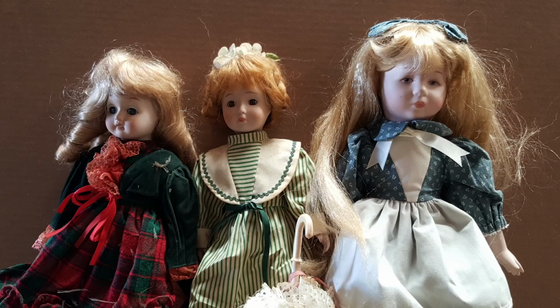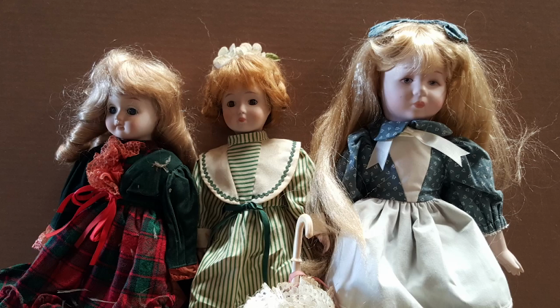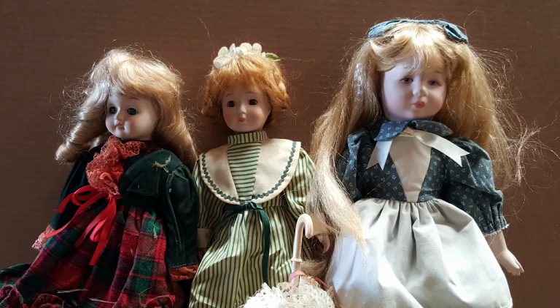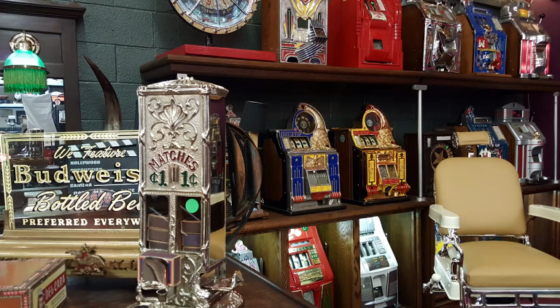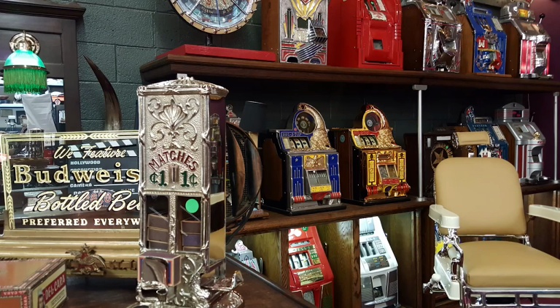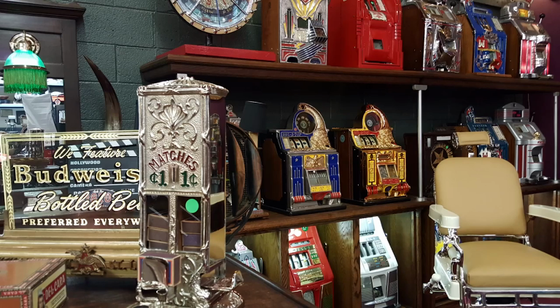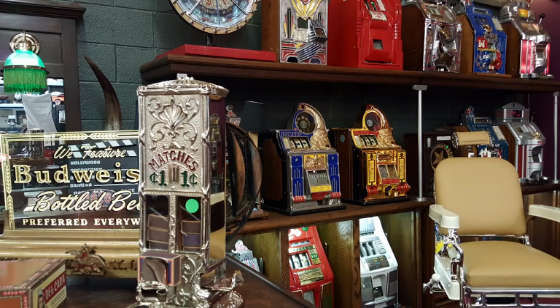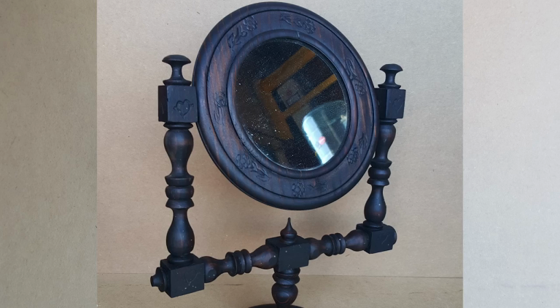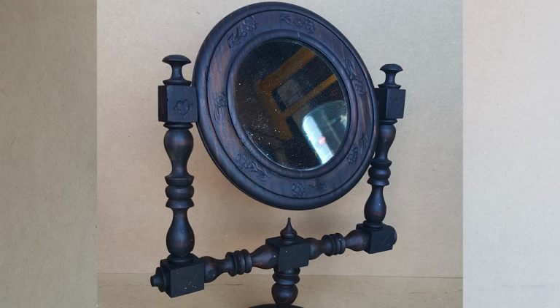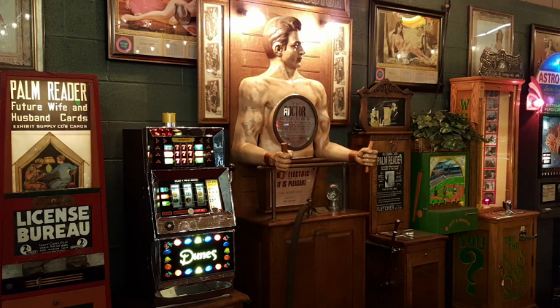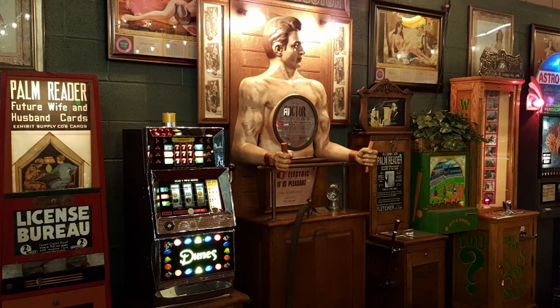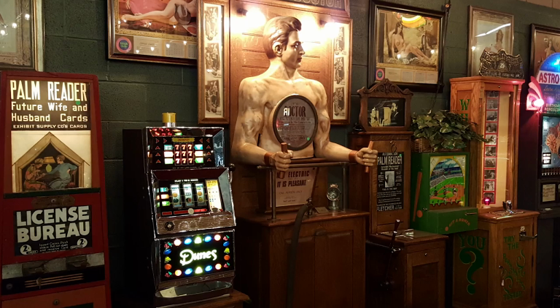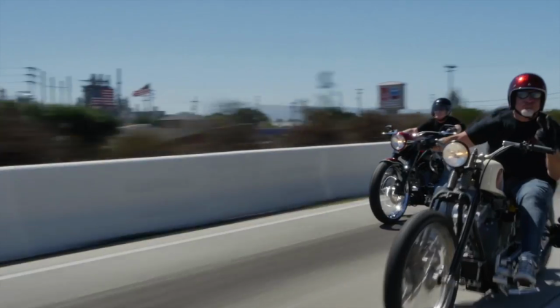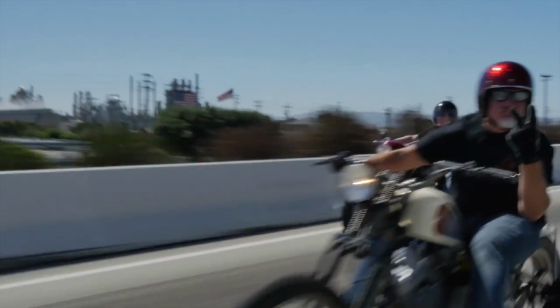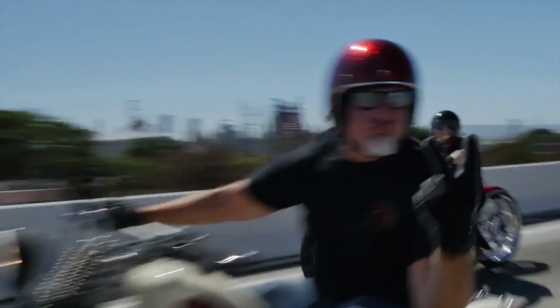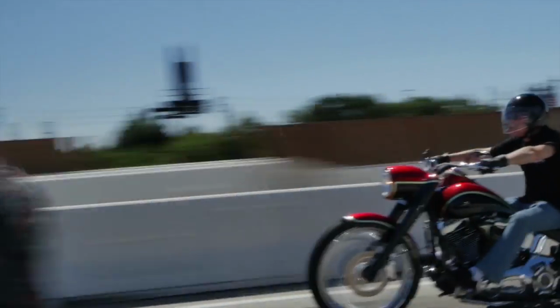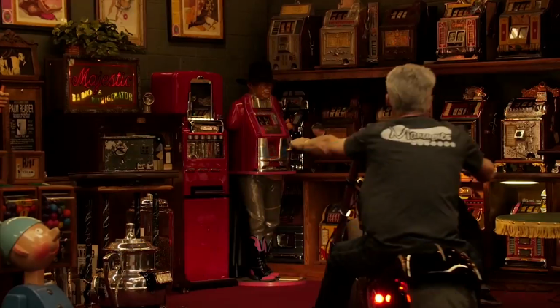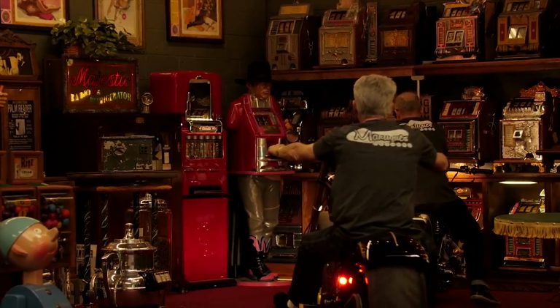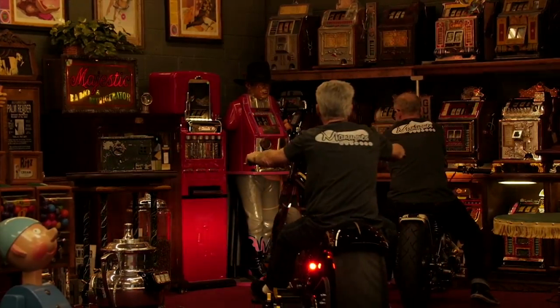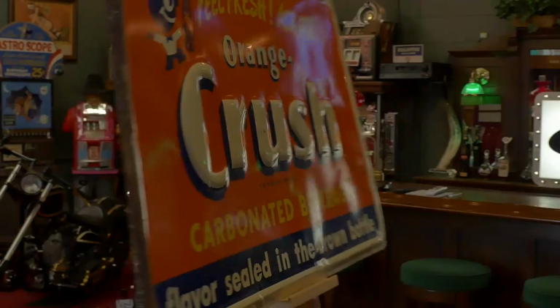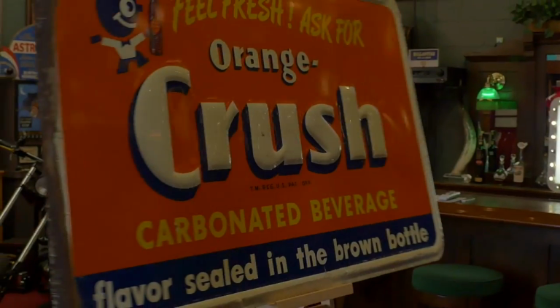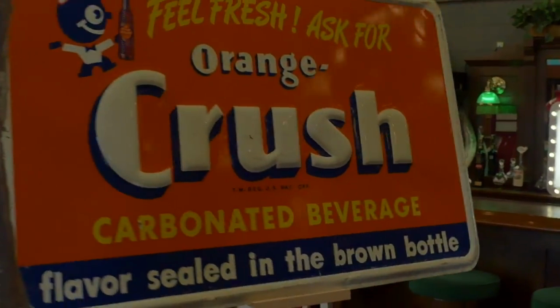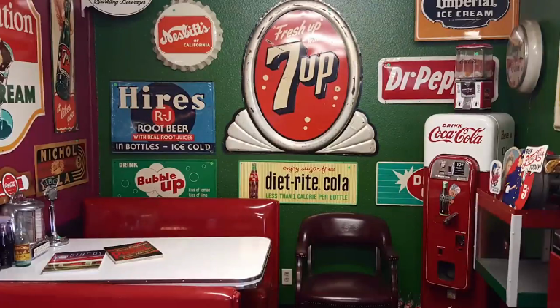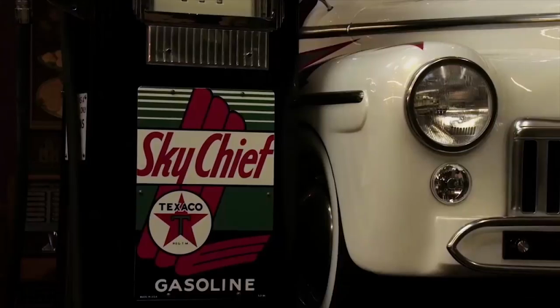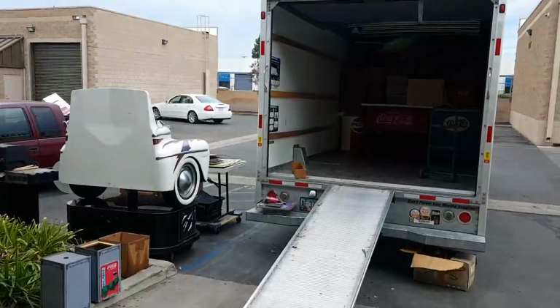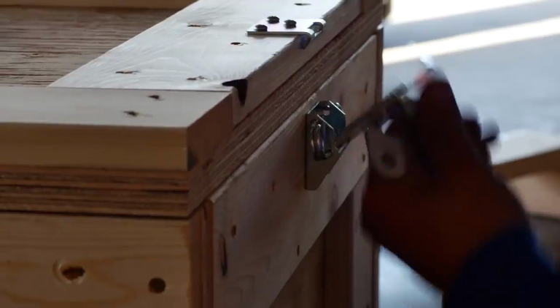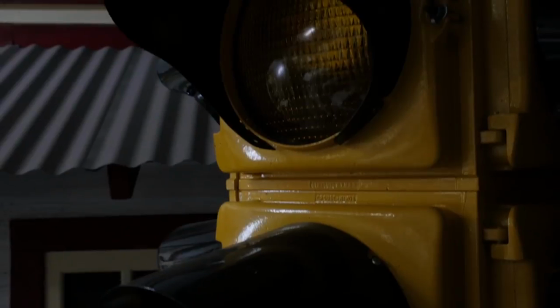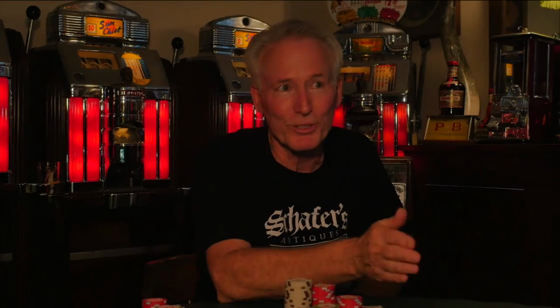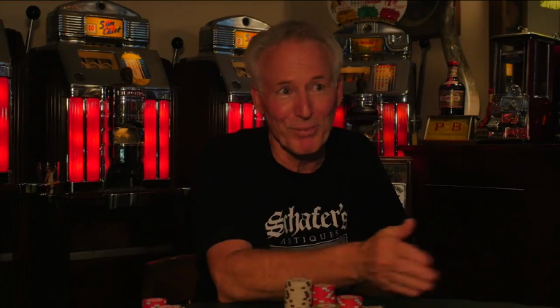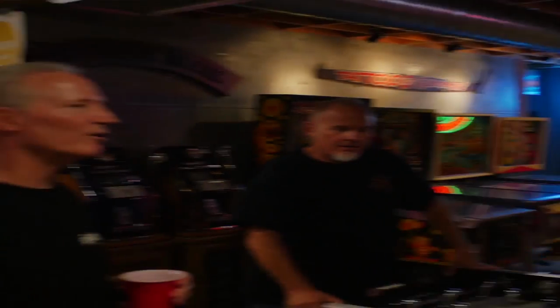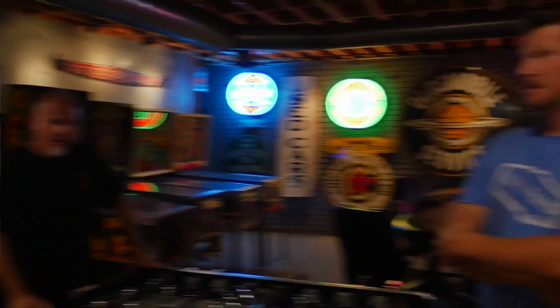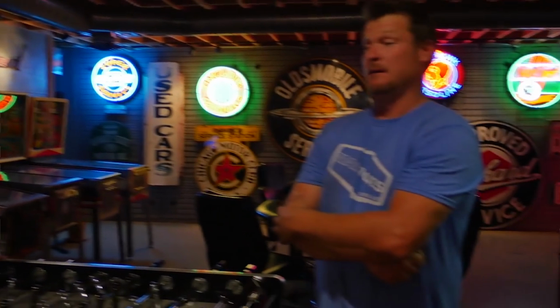These are antiques. These are mantiques. These guys sell mantiques — this is their store. We're picking, we're bringing stuff in and out every day. We're shaking and baking. These are their customers.